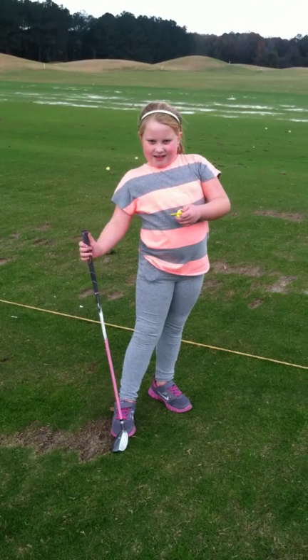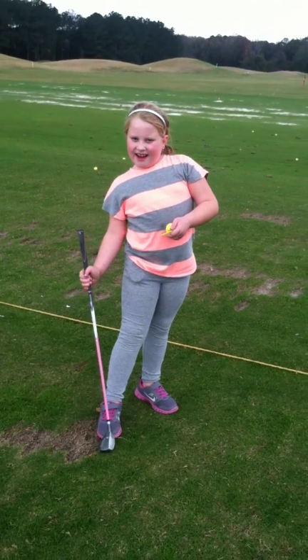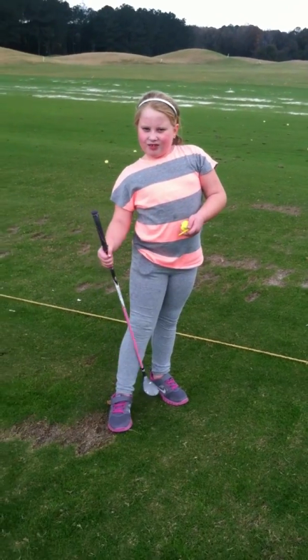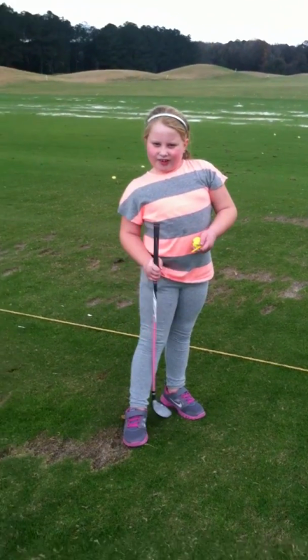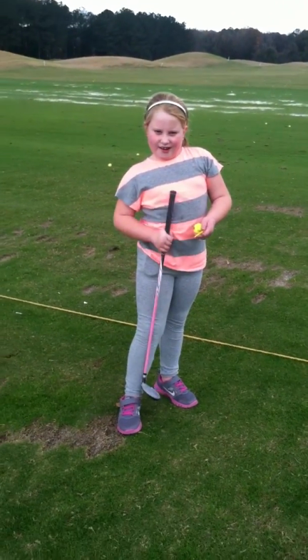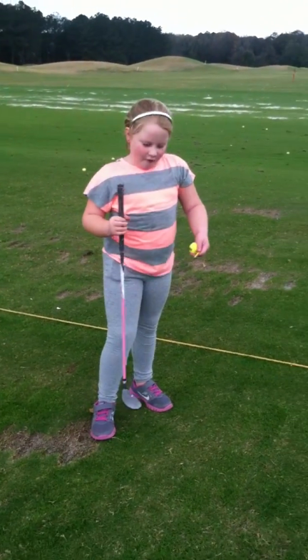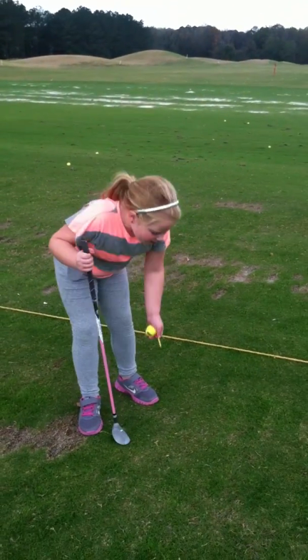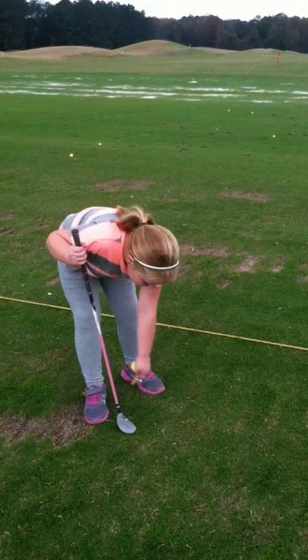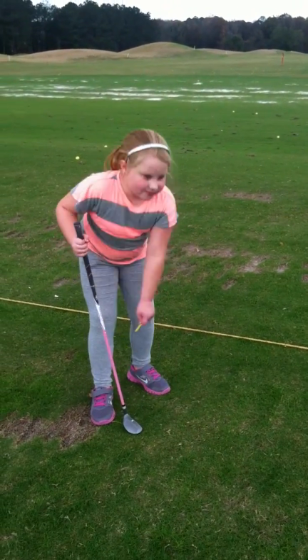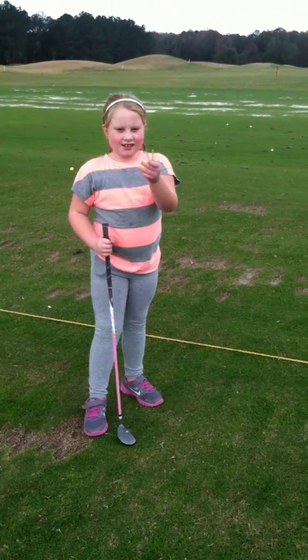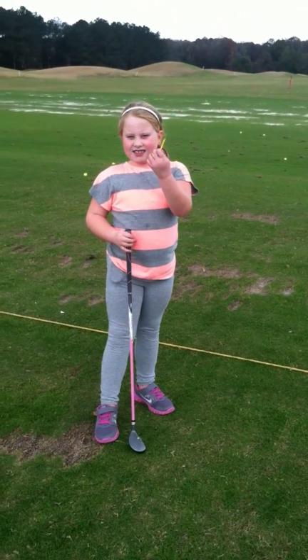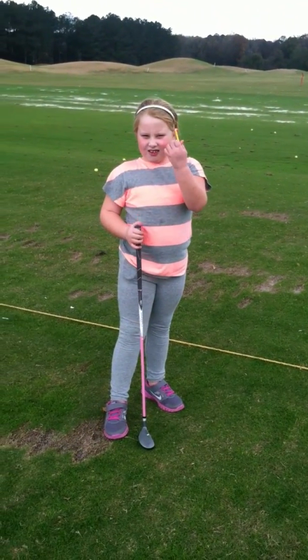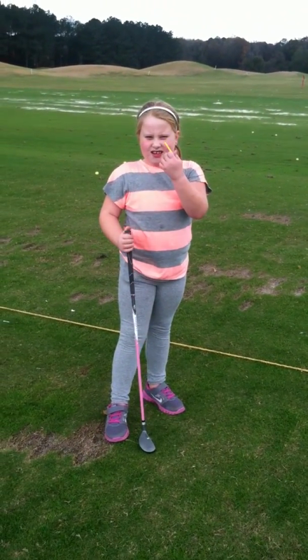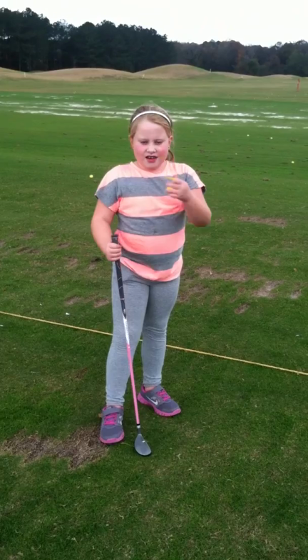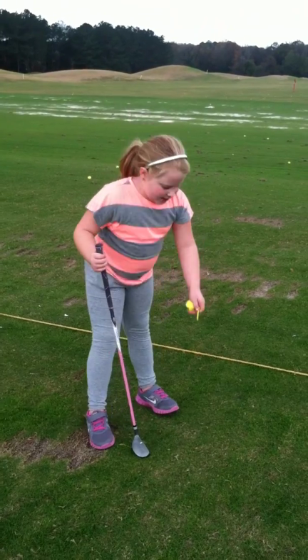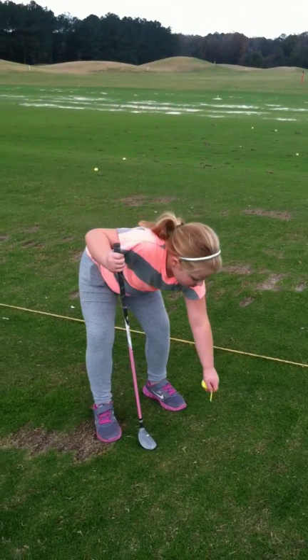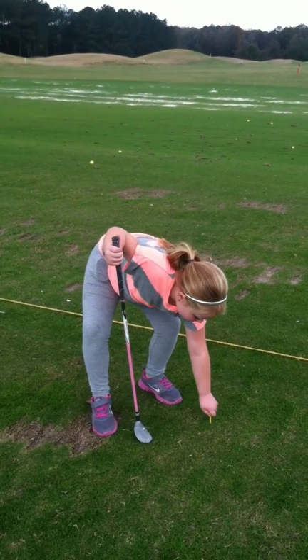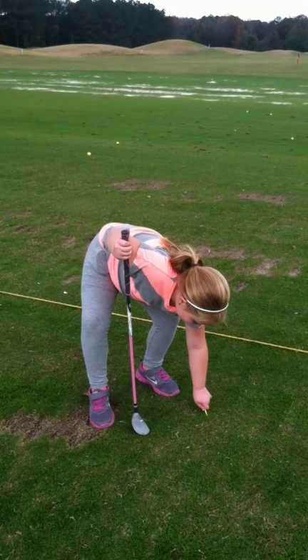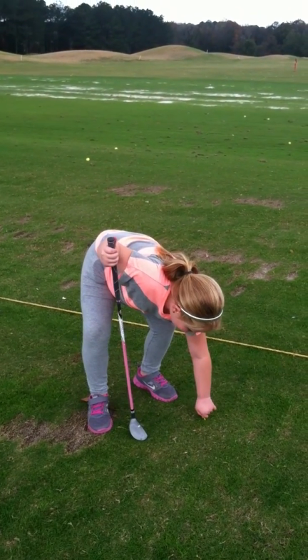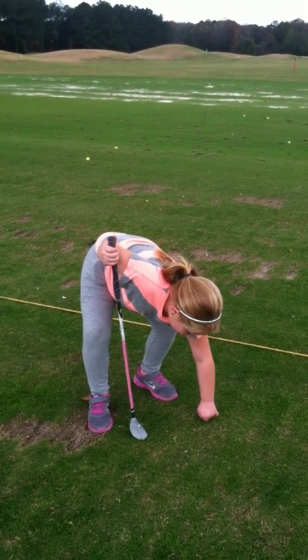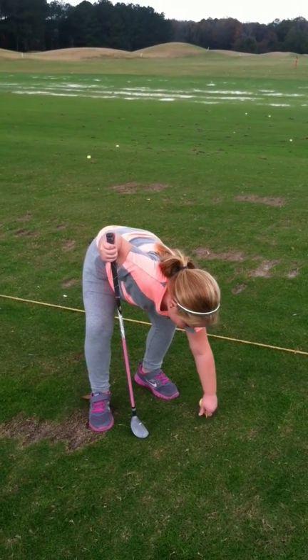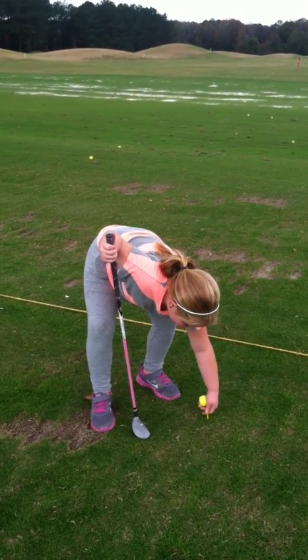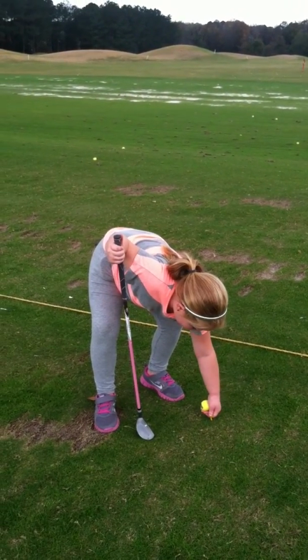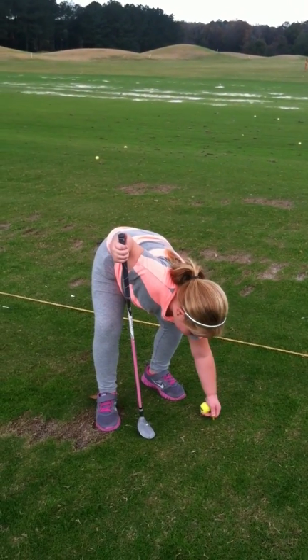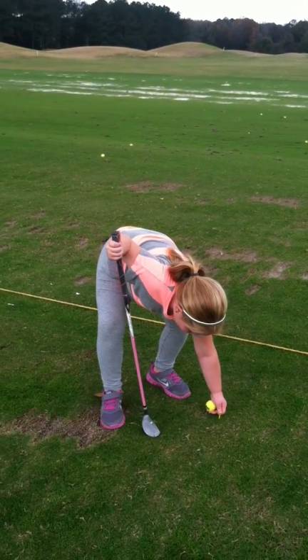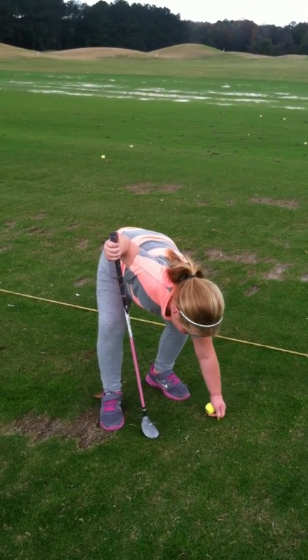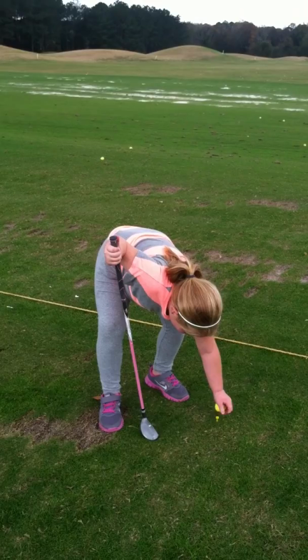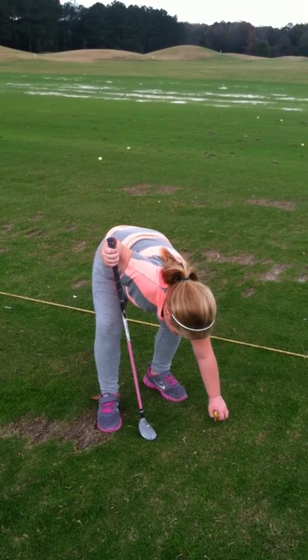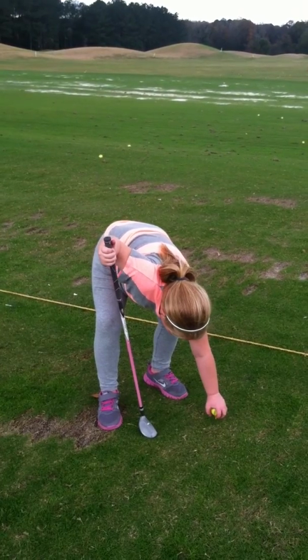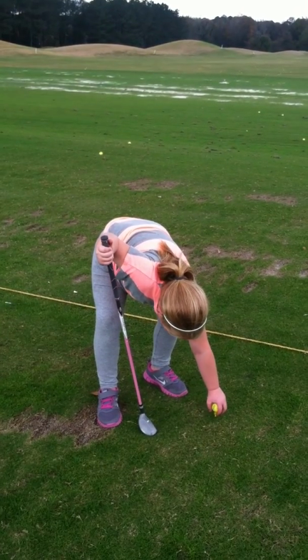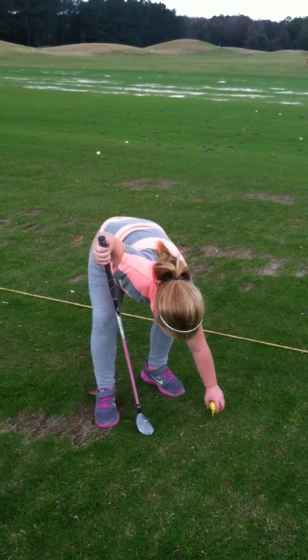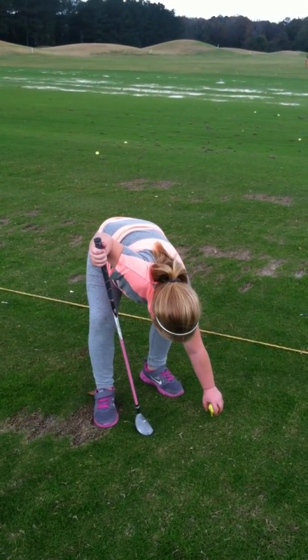Today I'm going to explain how to golf. This is called a tee, where you put it in the ground and then you put the ball on top of it.